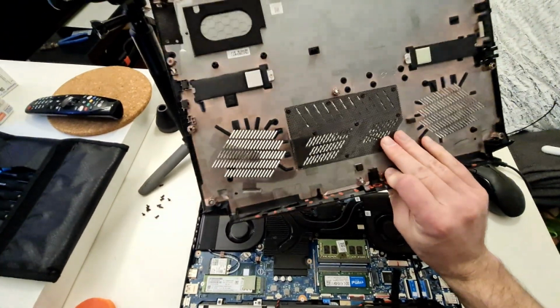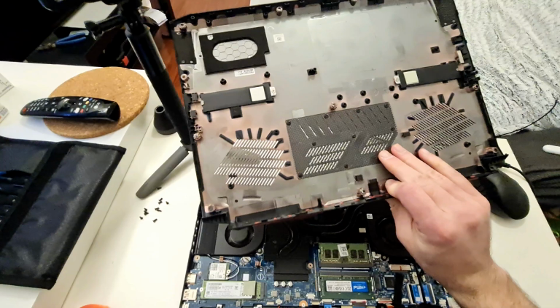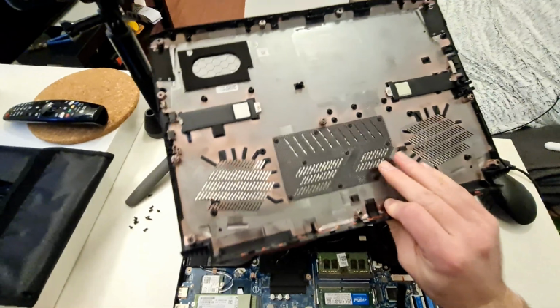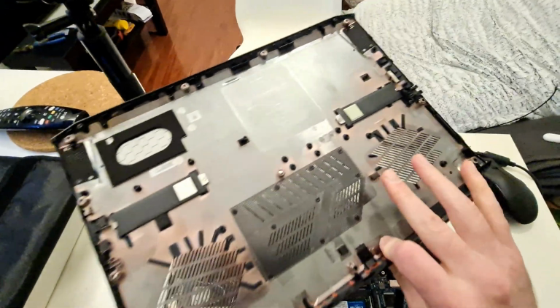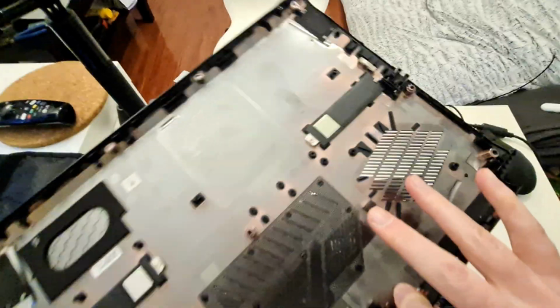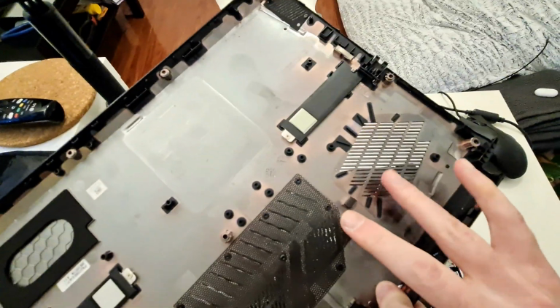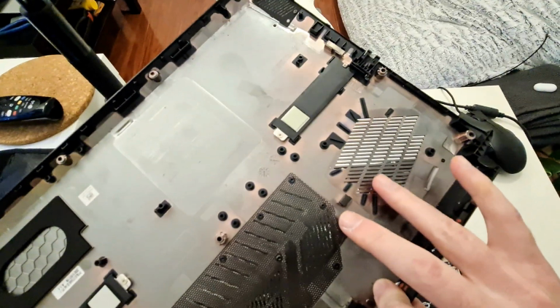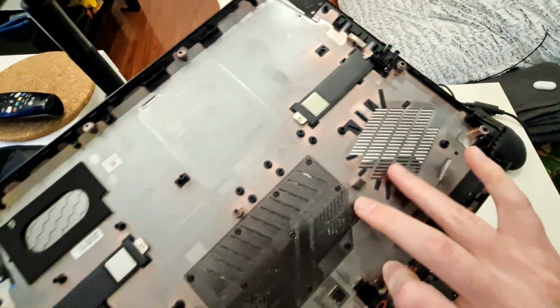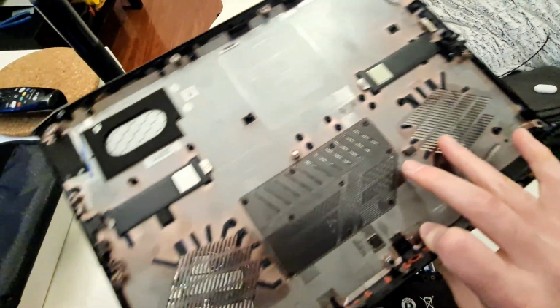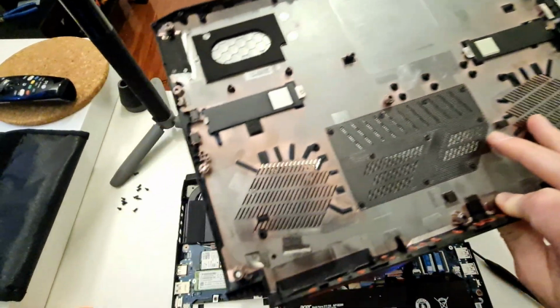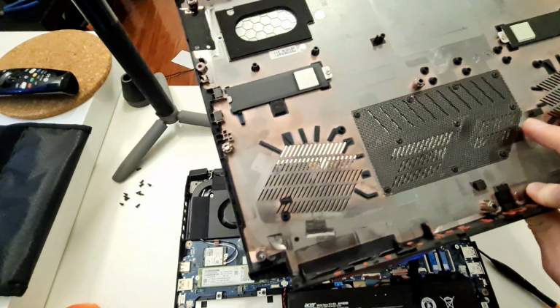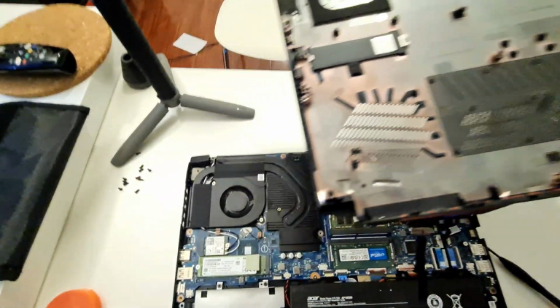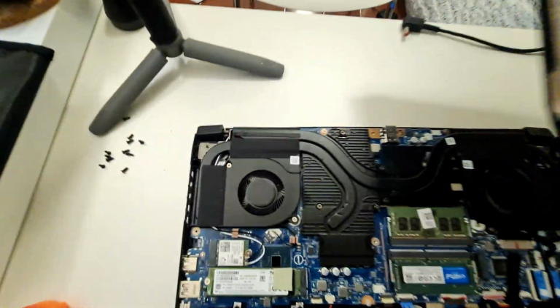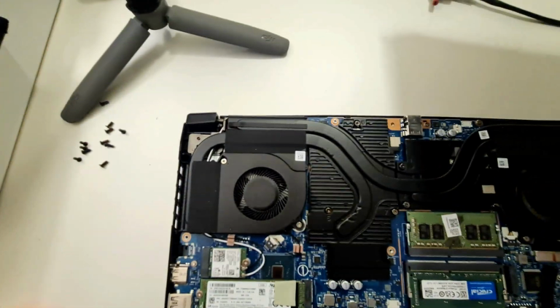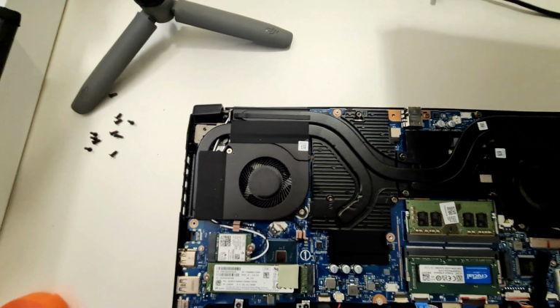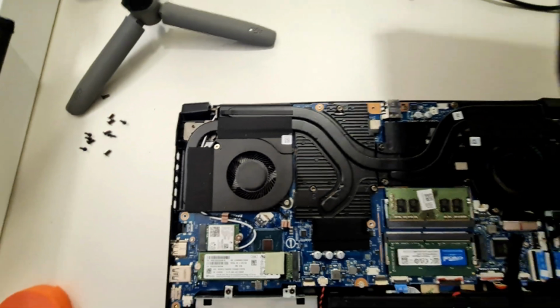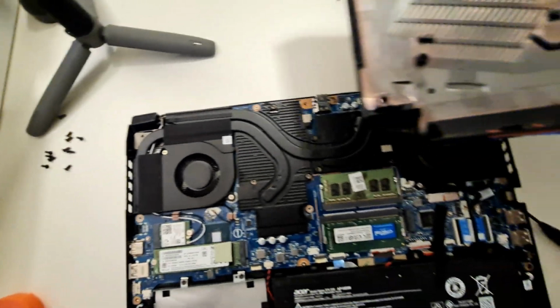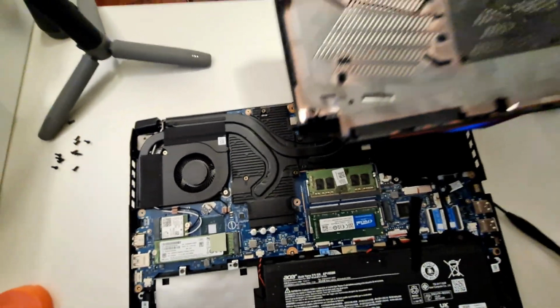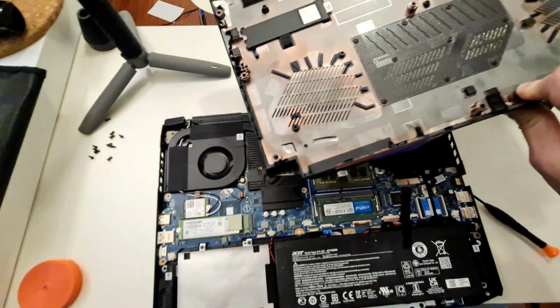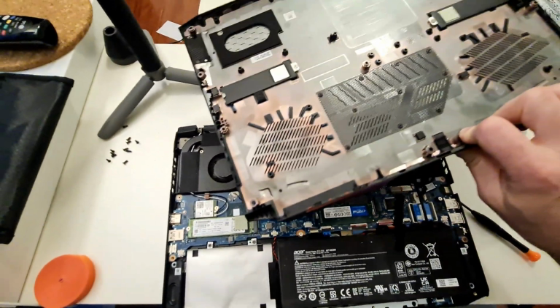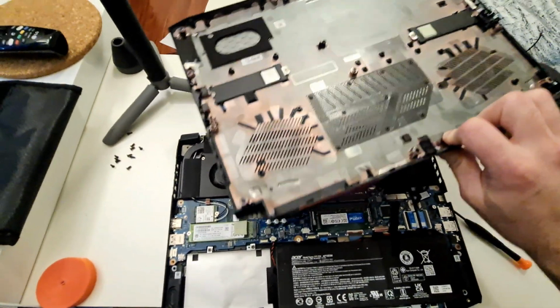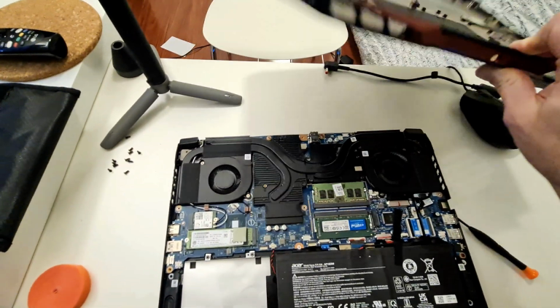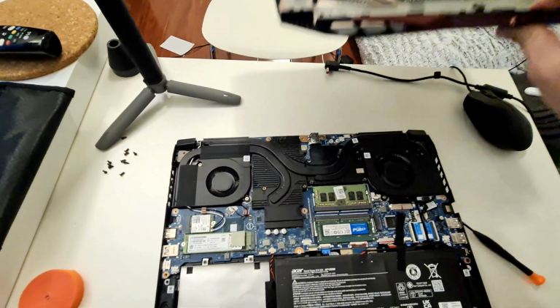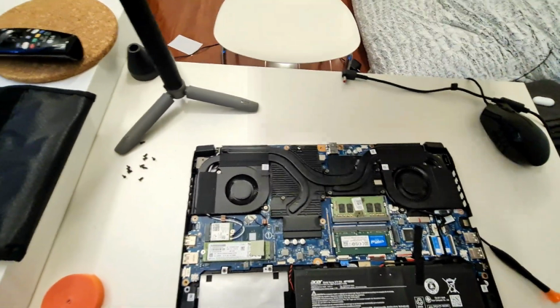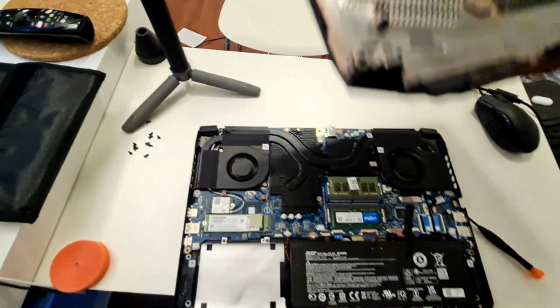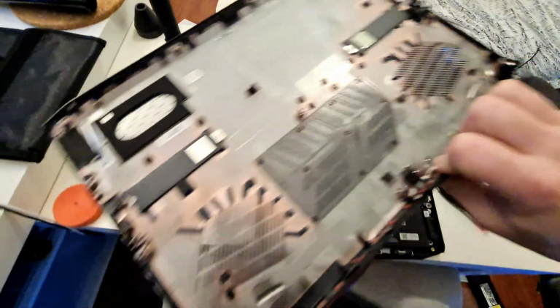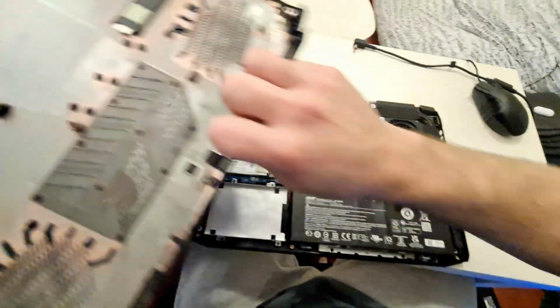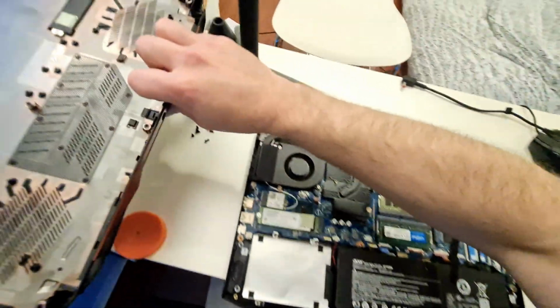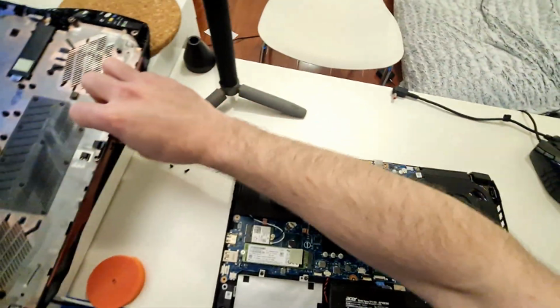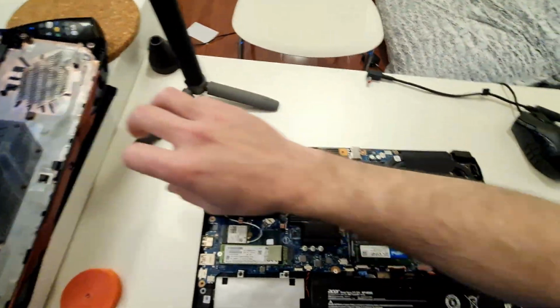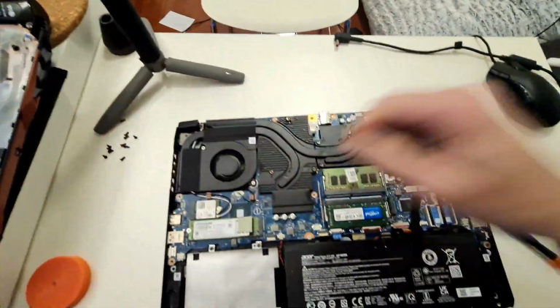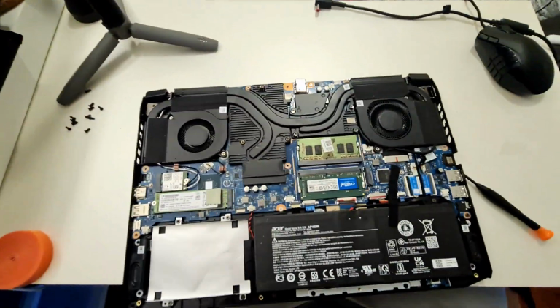While you're at it, make sure that you give your fan areas a good clean, make sure that you clean your fans if you need to, because it's hard to clean laptop fans — so make sure that you do that while you can.